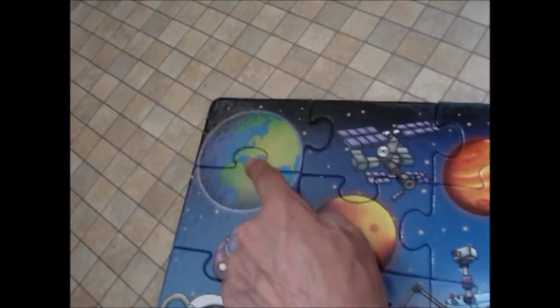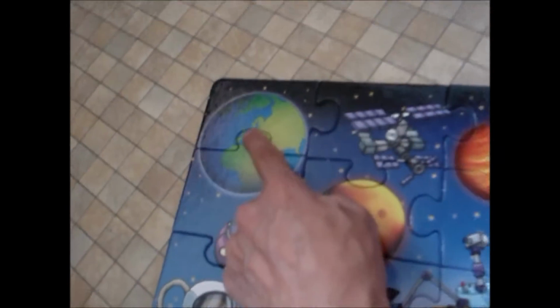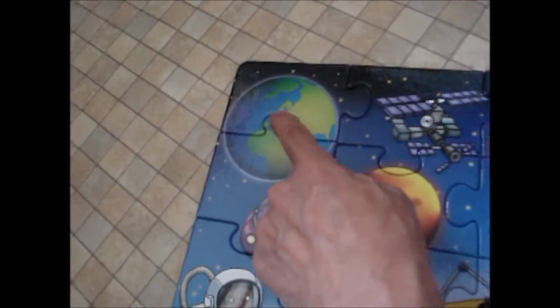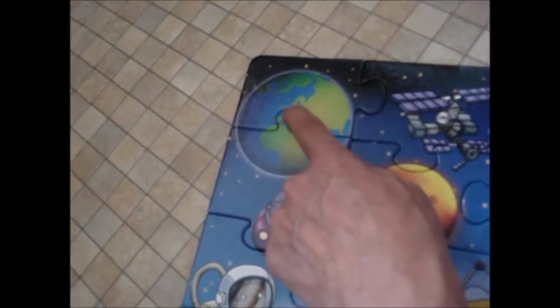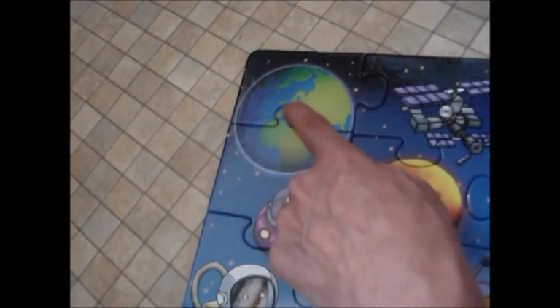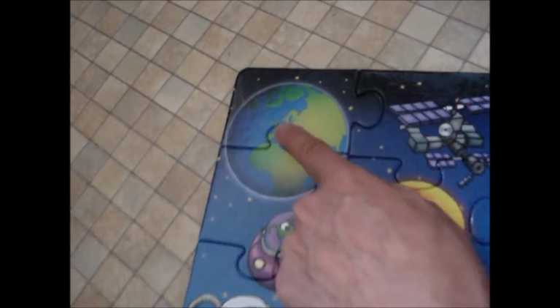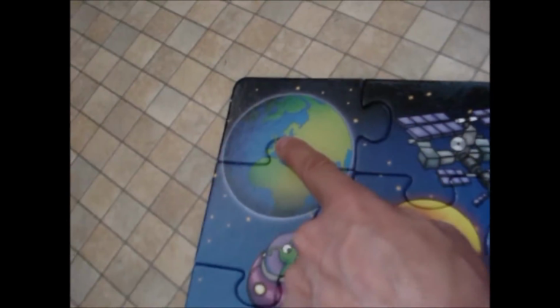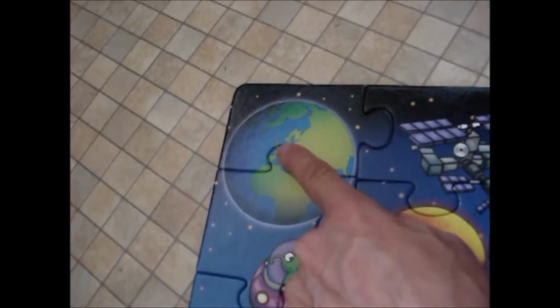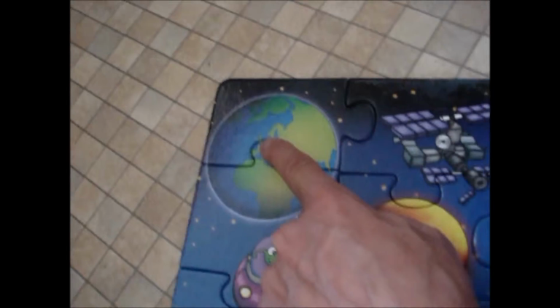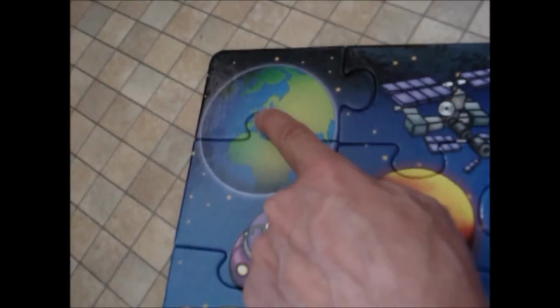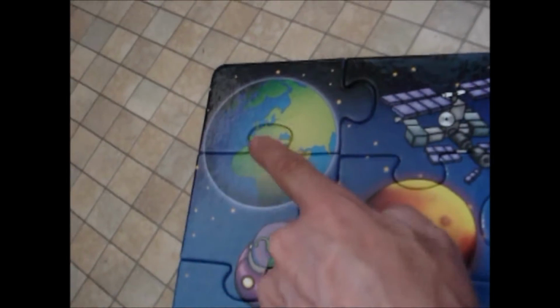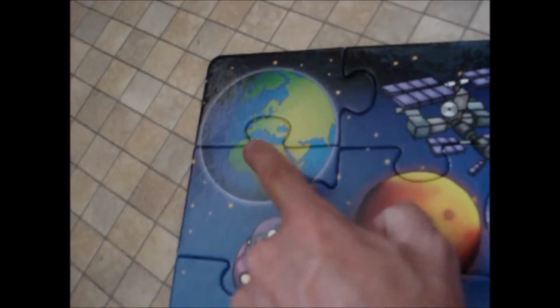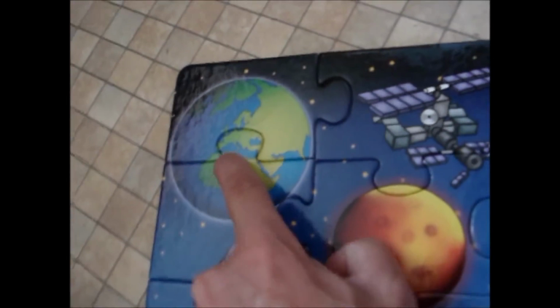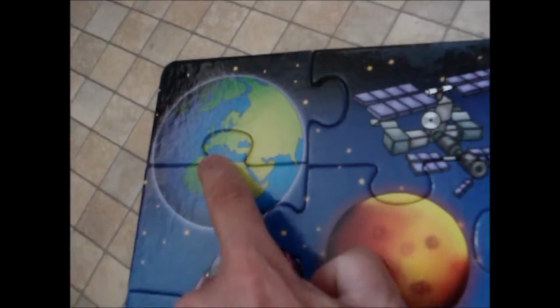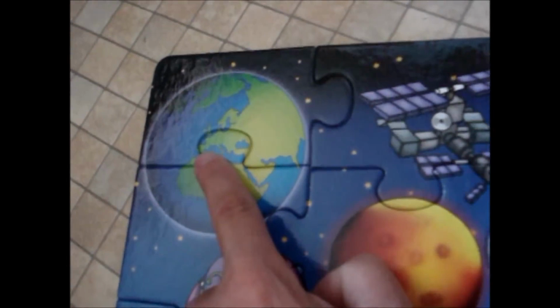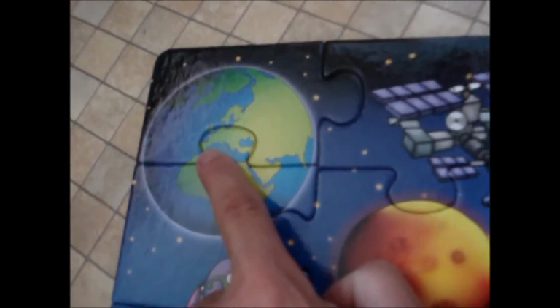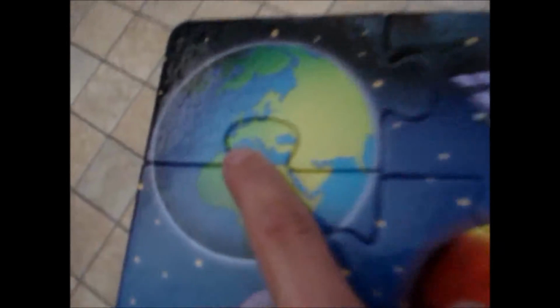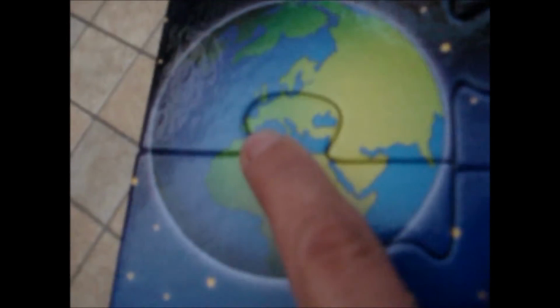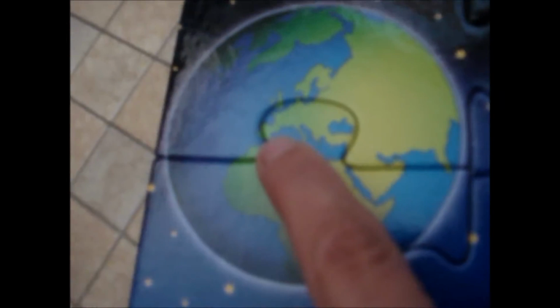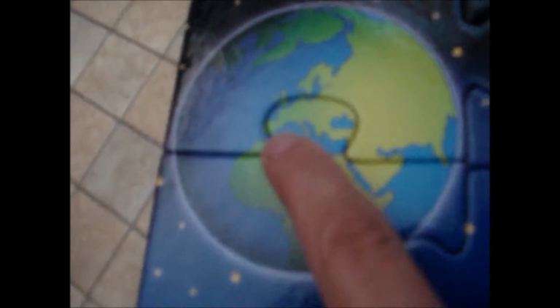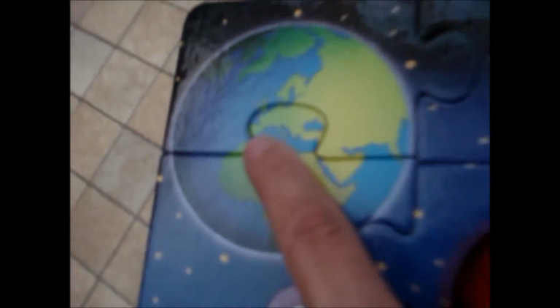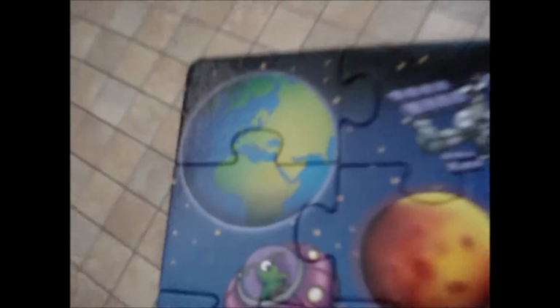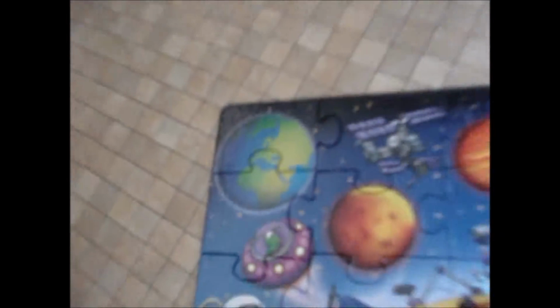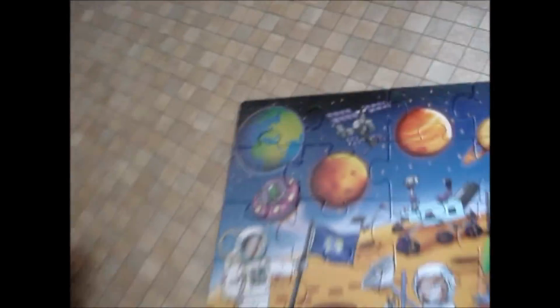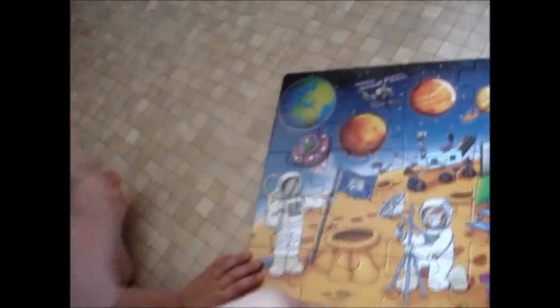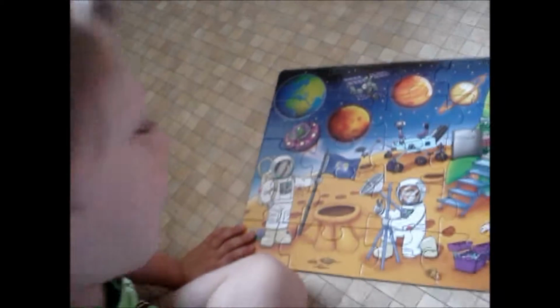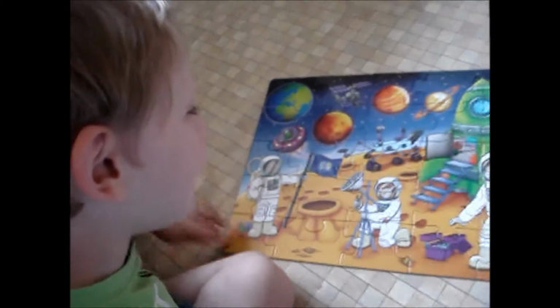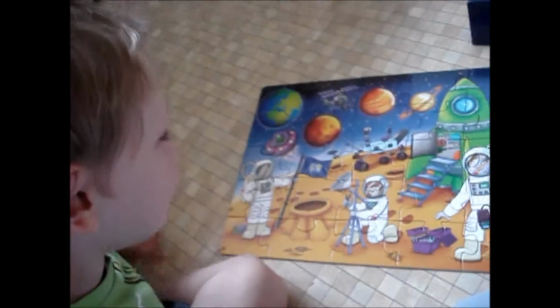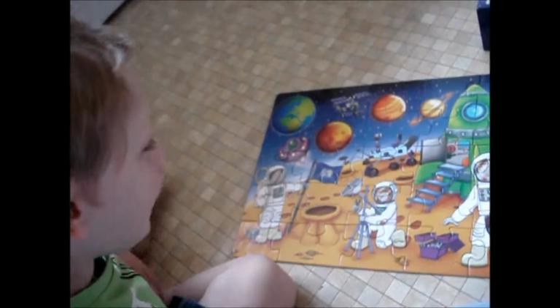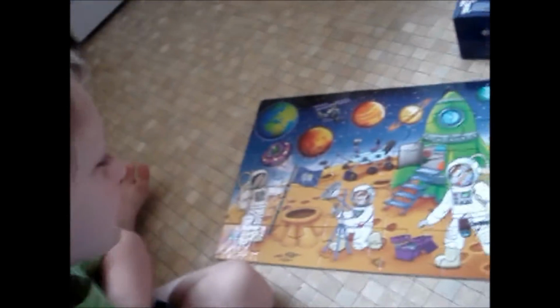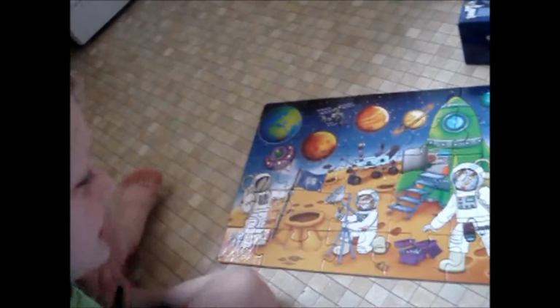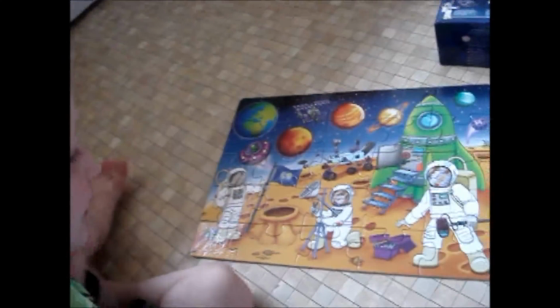And look, here's where we live in England. And look down here, that's Spain, isn't it? Who lives in Spain? Granny! Granny lives in Spain, doesn't she?